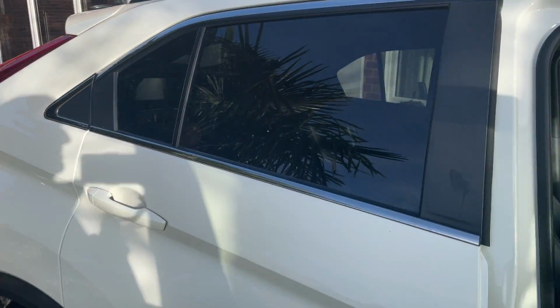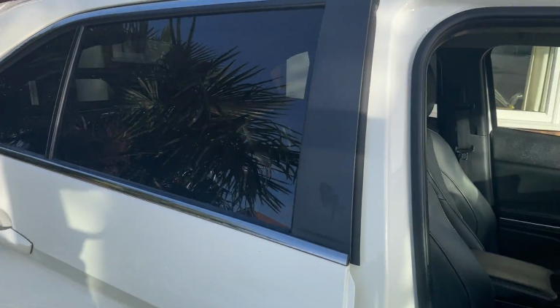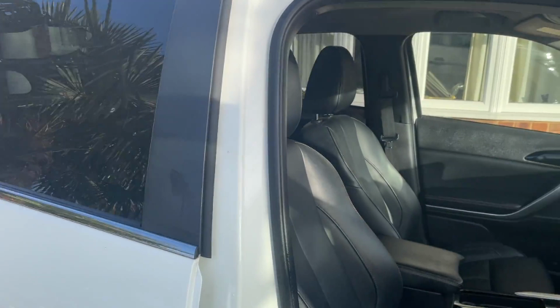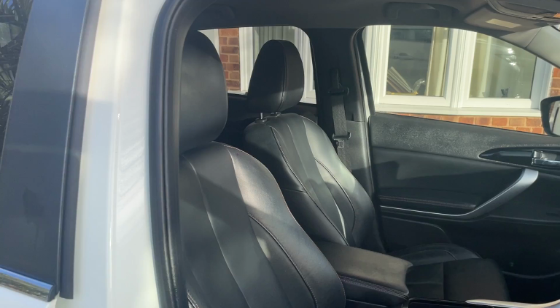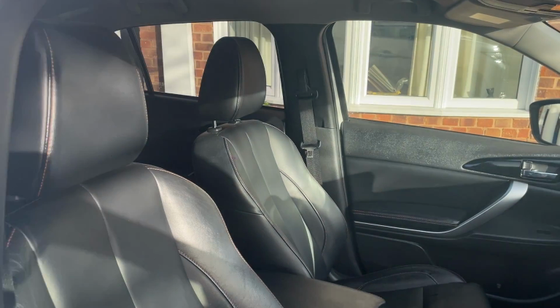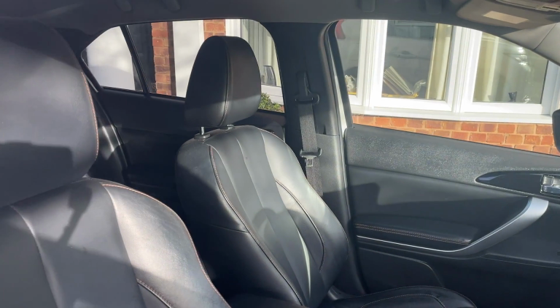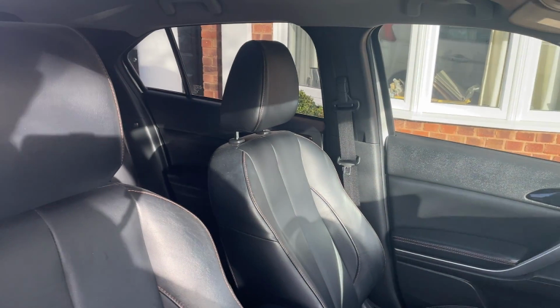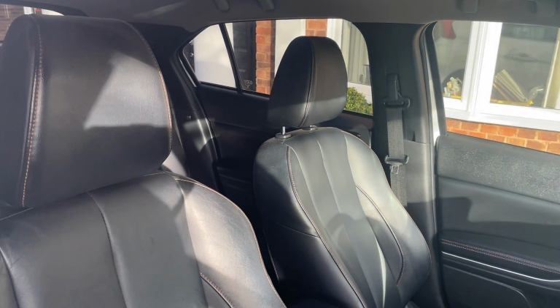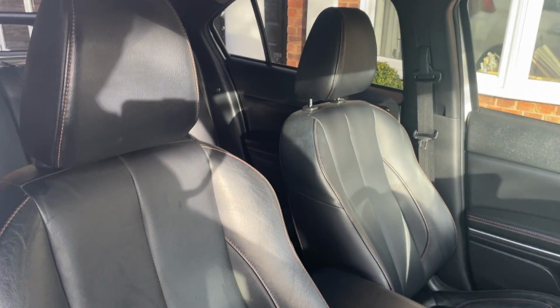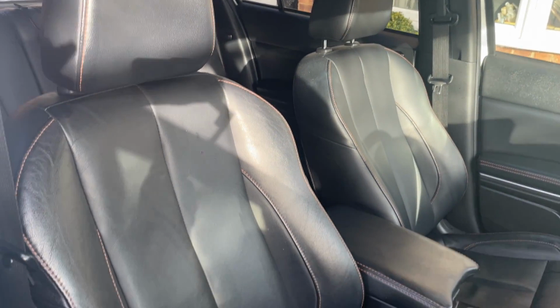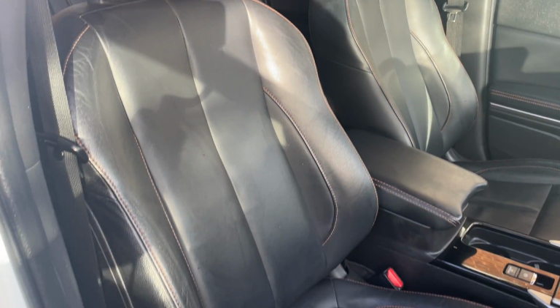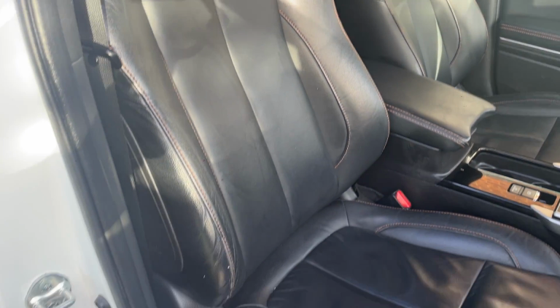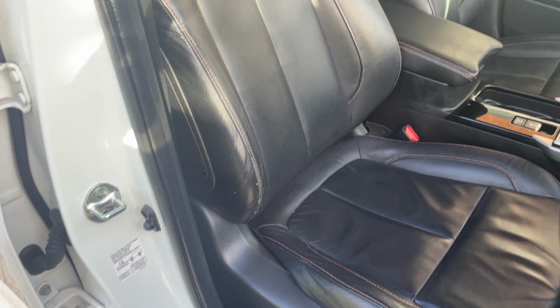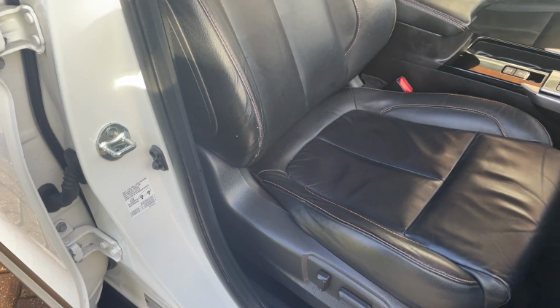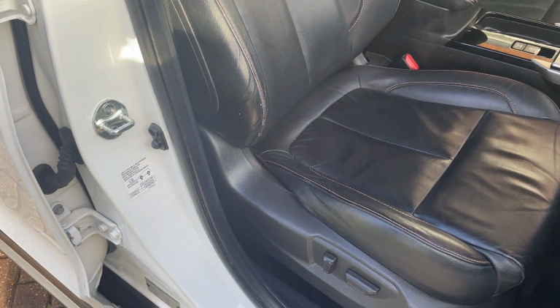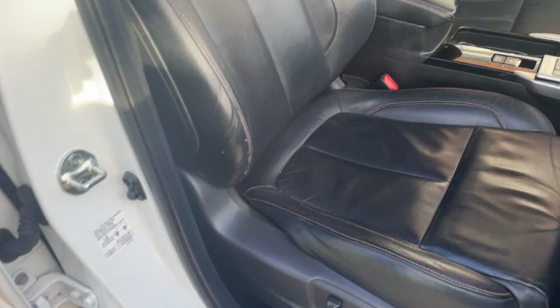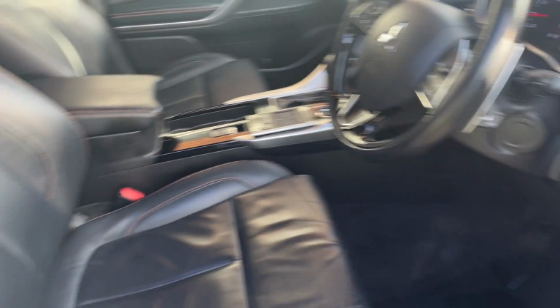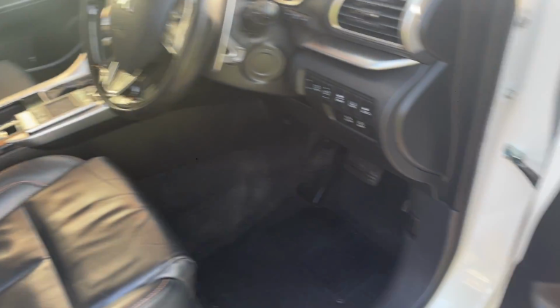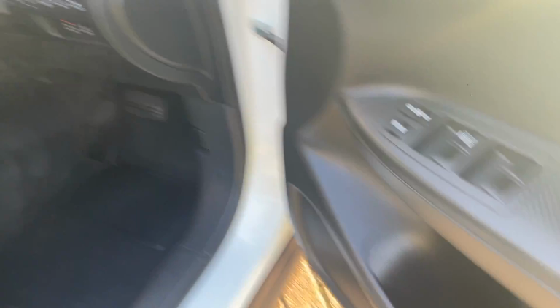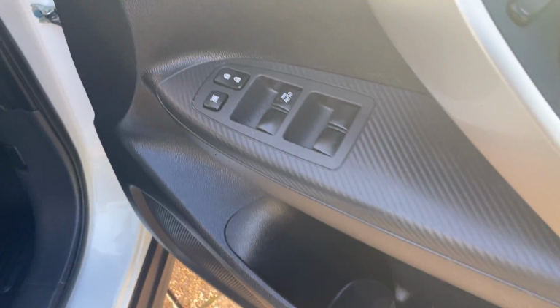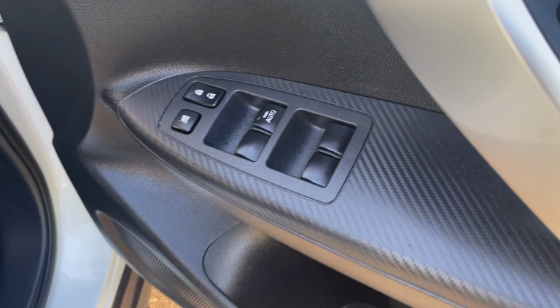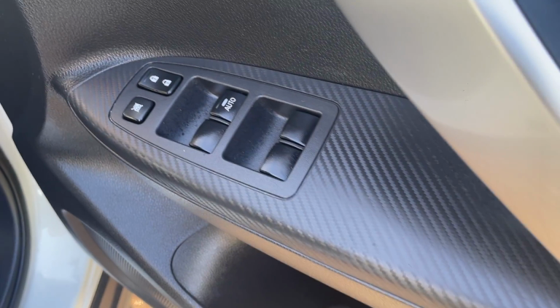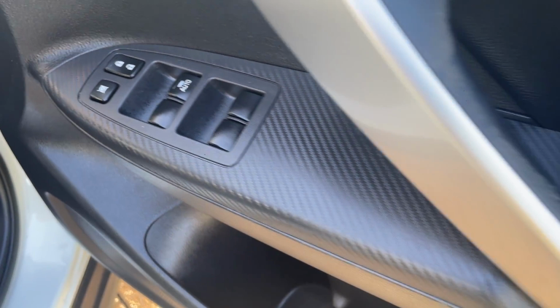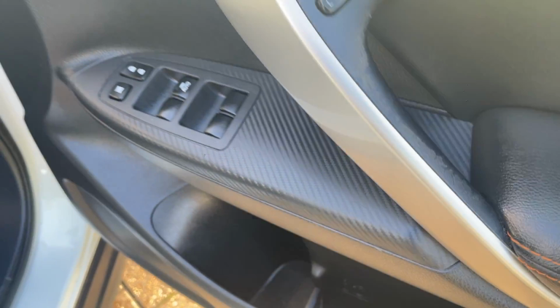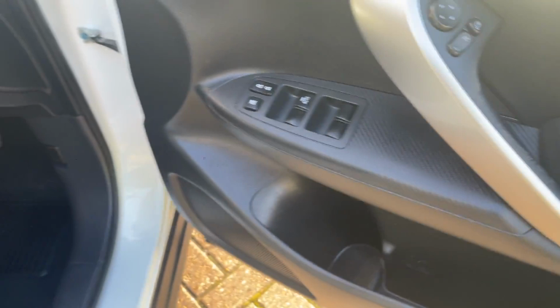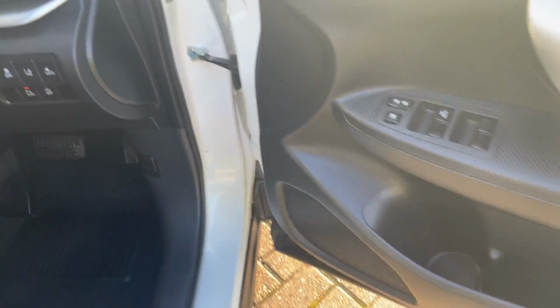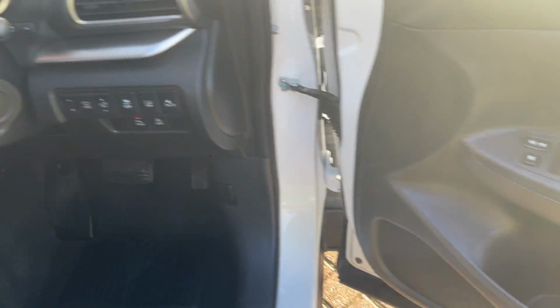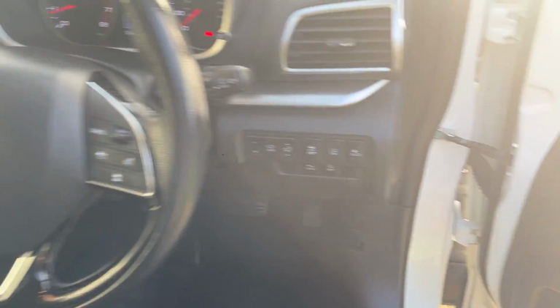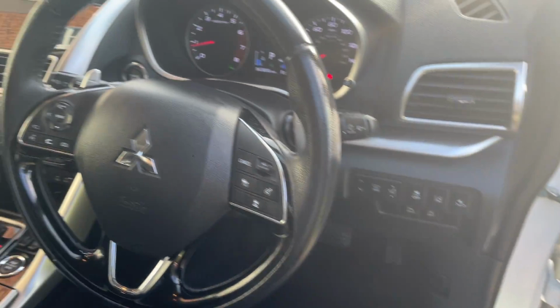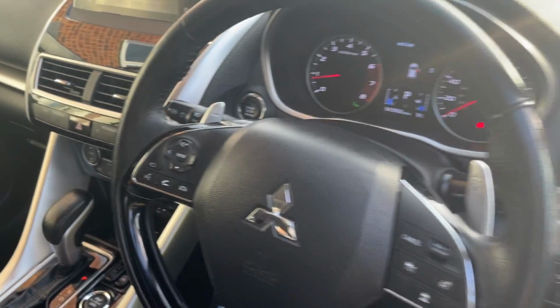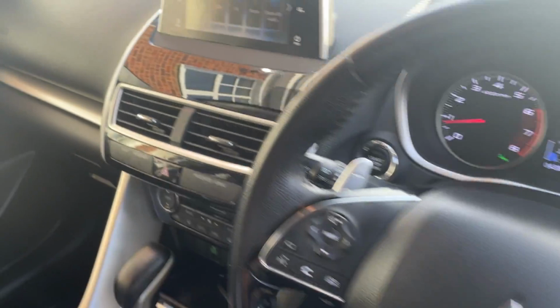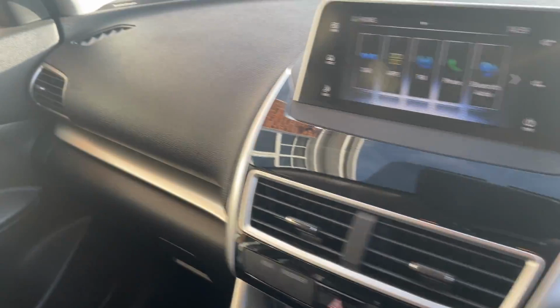I'm taking you inside. These lovely black leather seats with a red stitching trim. Carbon fibre style trim in here as well.